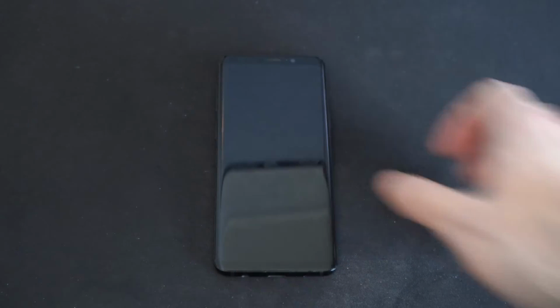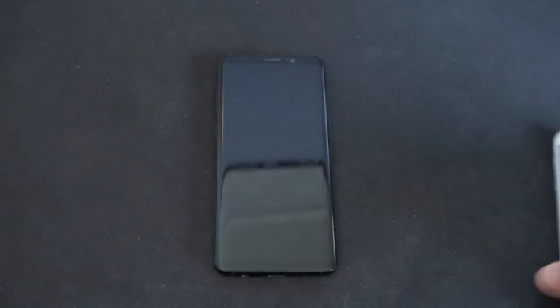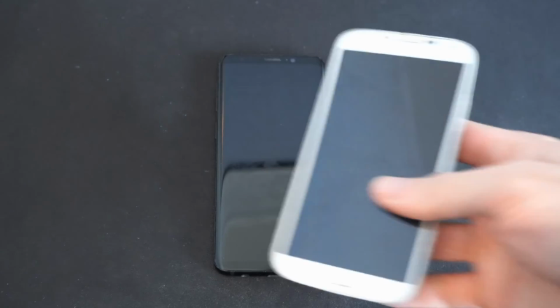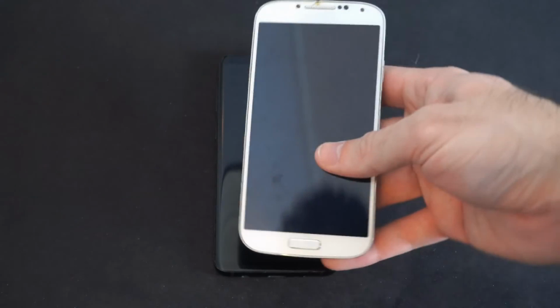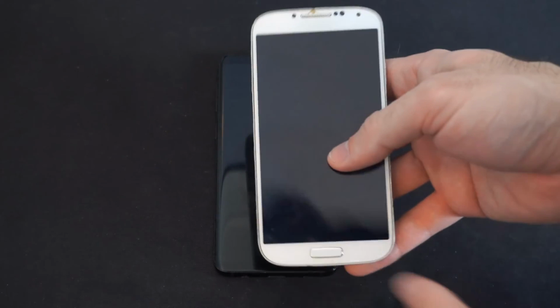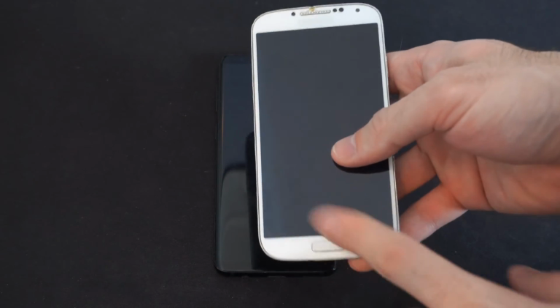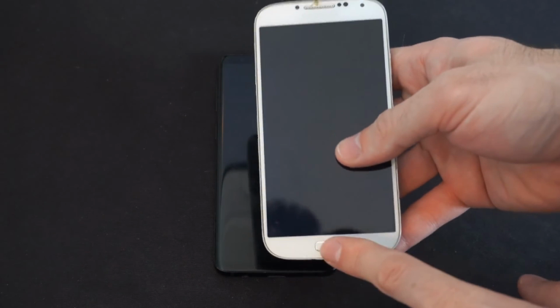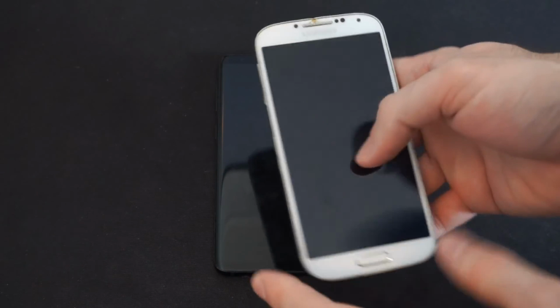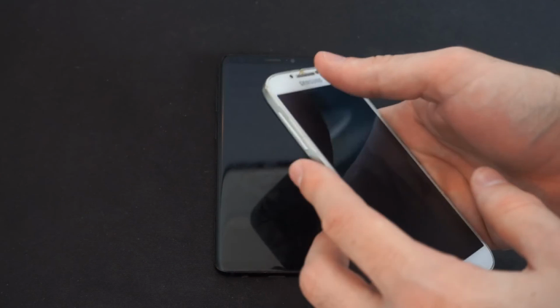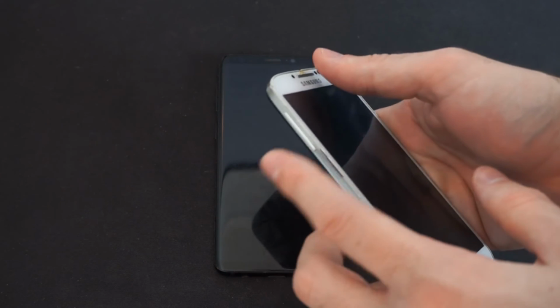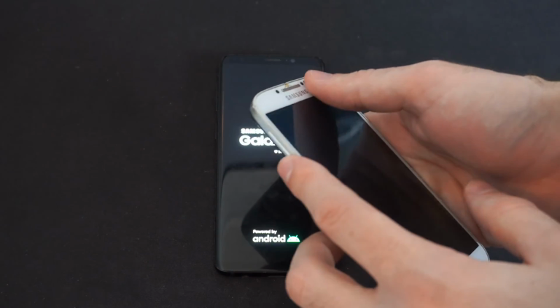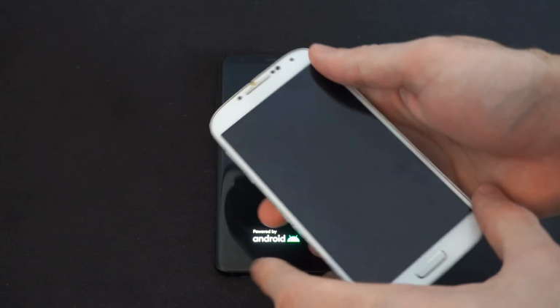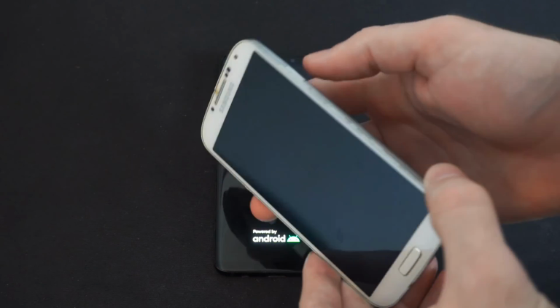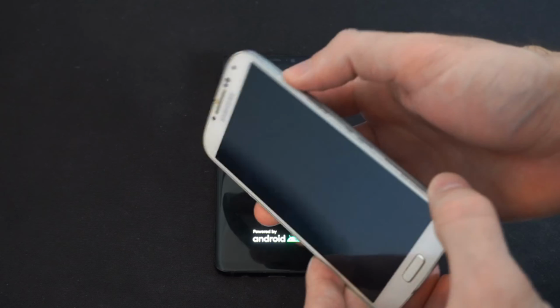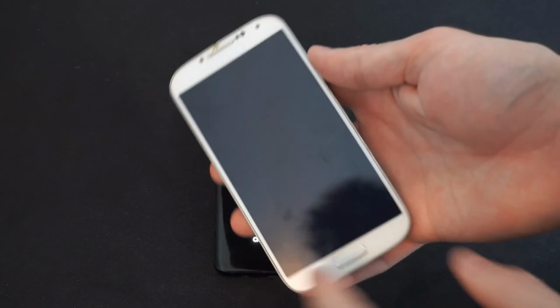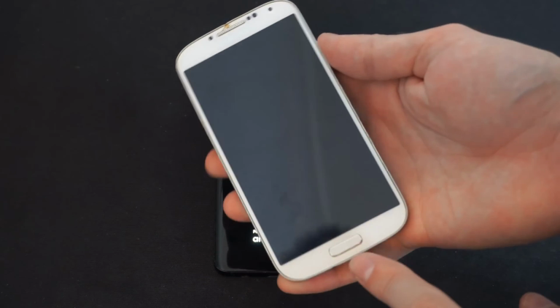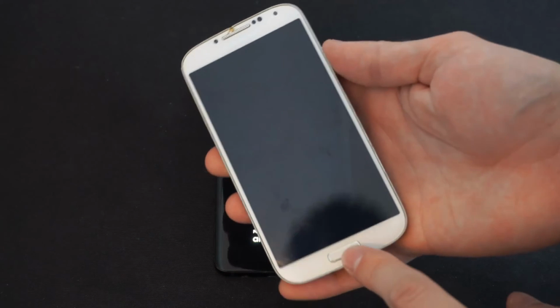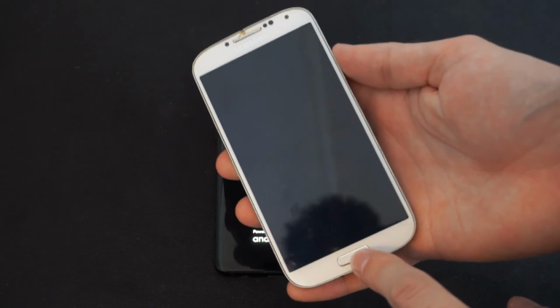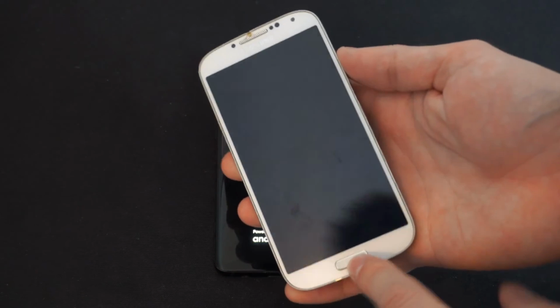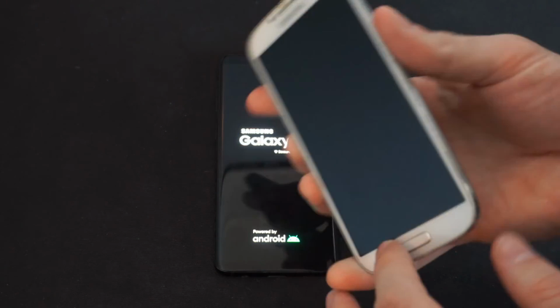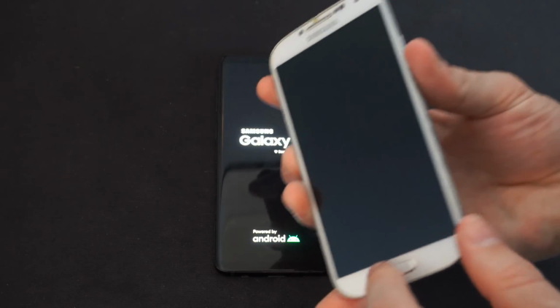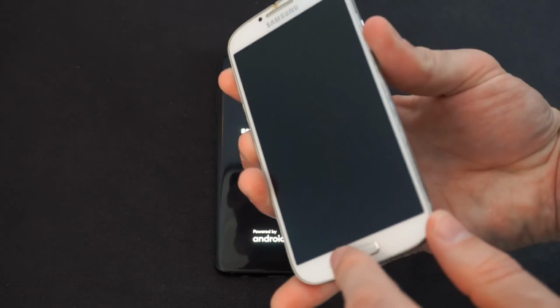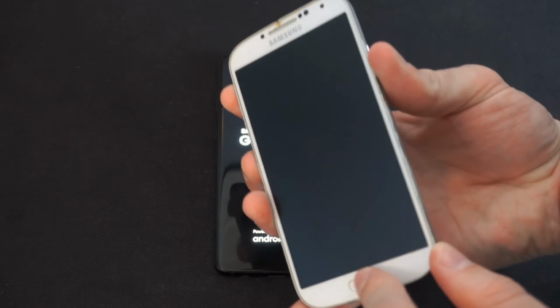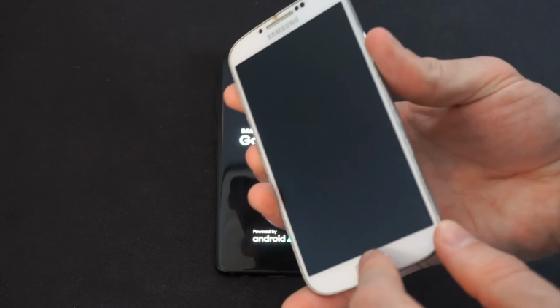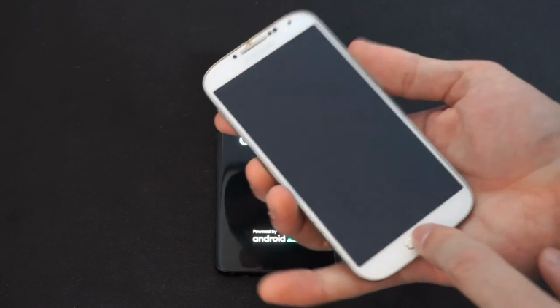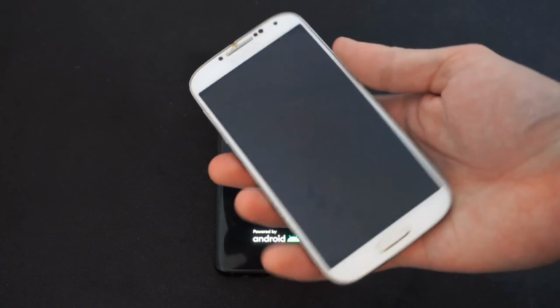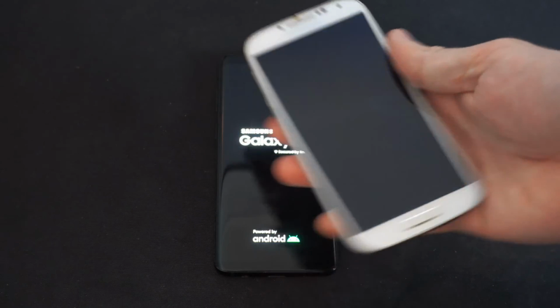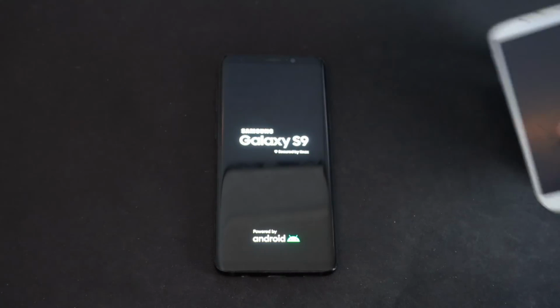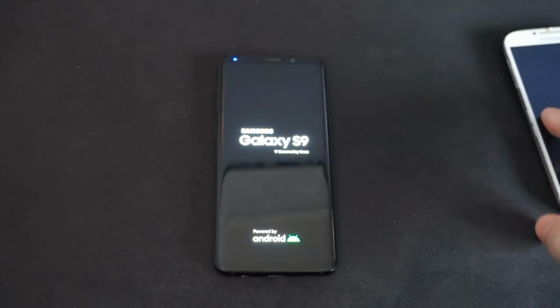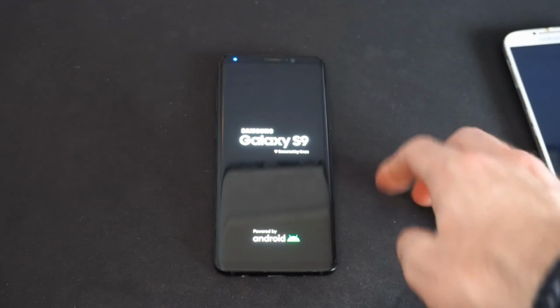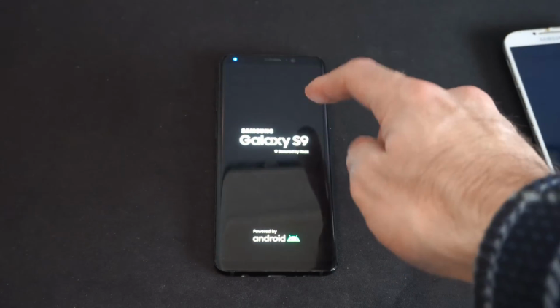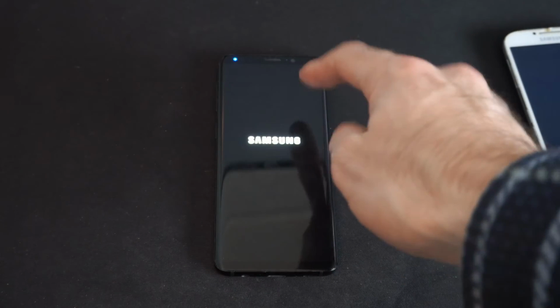Now, on this version of the phone, if you do have a physical home button, you need to press the volume down, the power button, and the home button right here down at the same time. Press three buttons at once and you should be good to go.